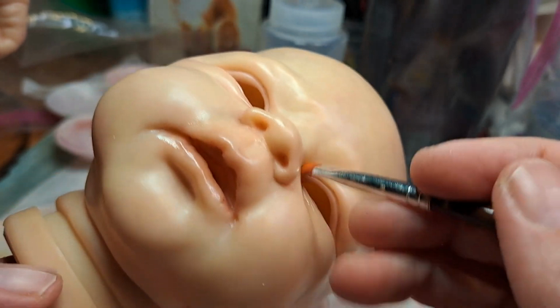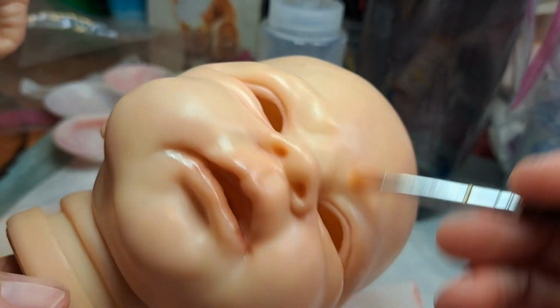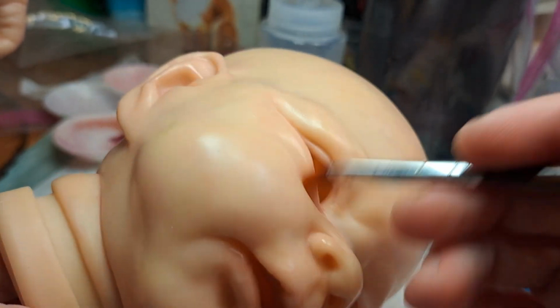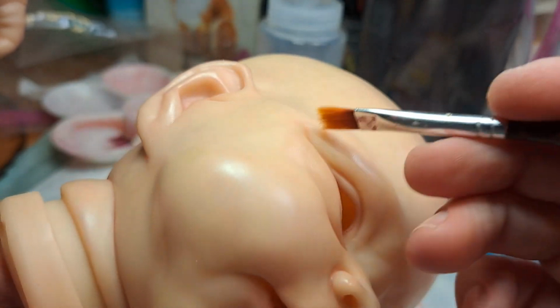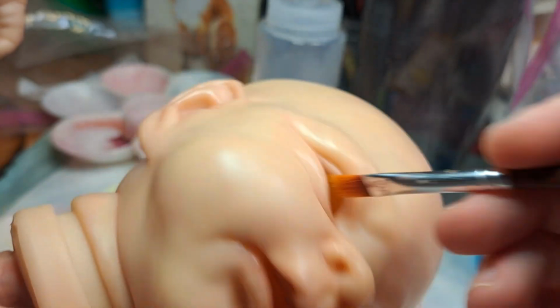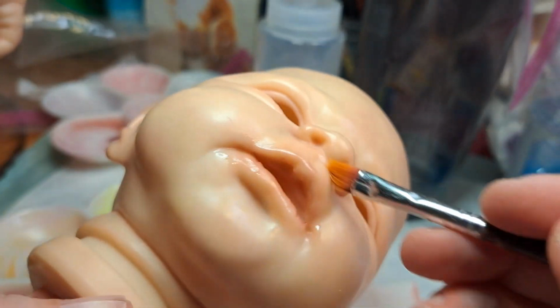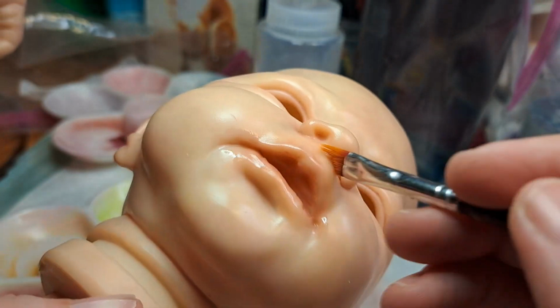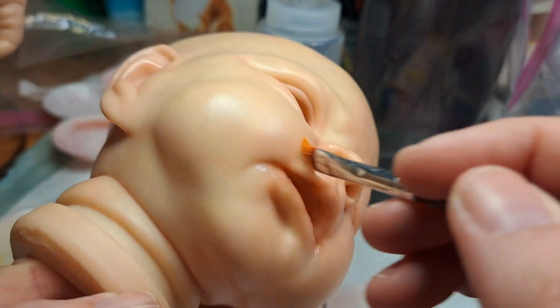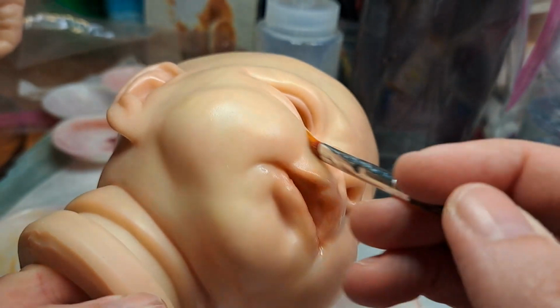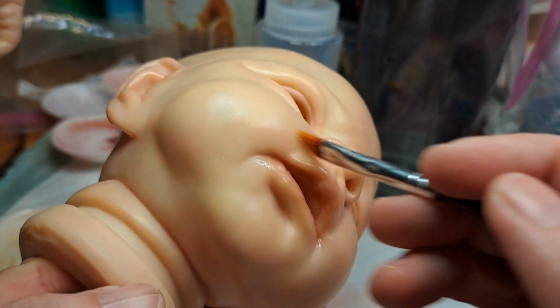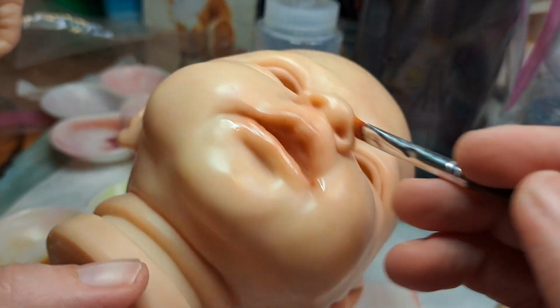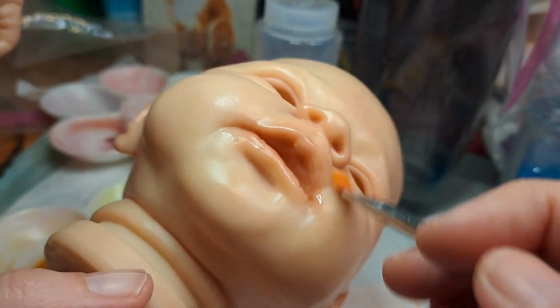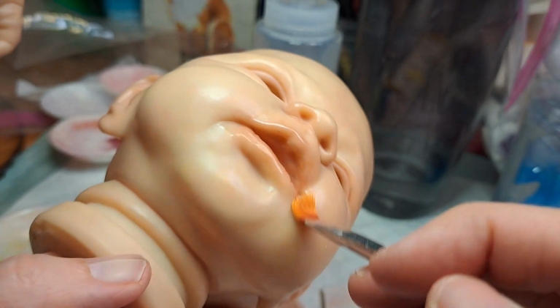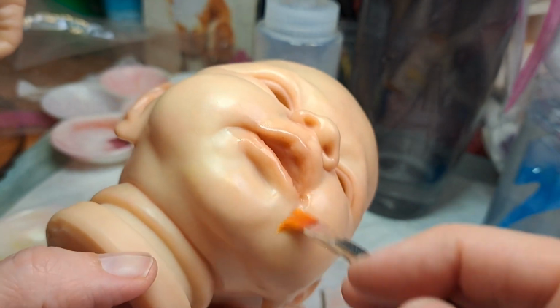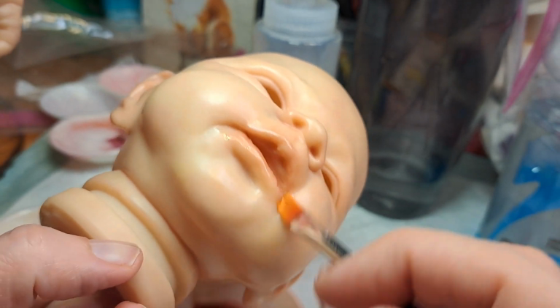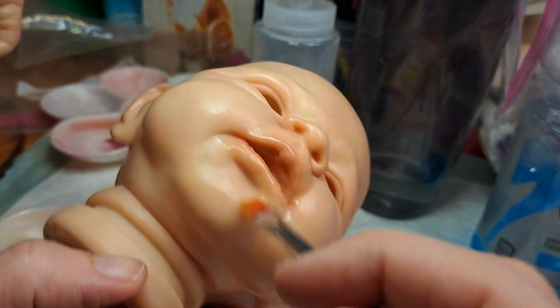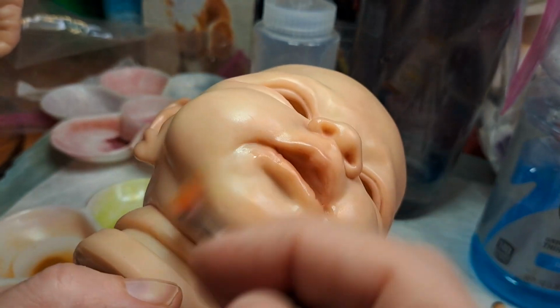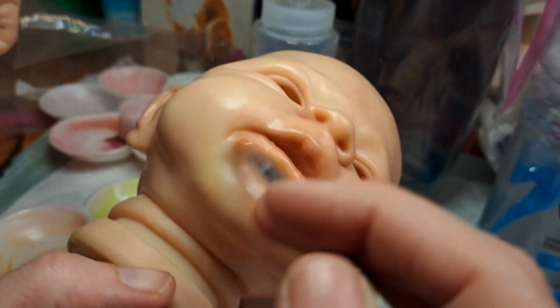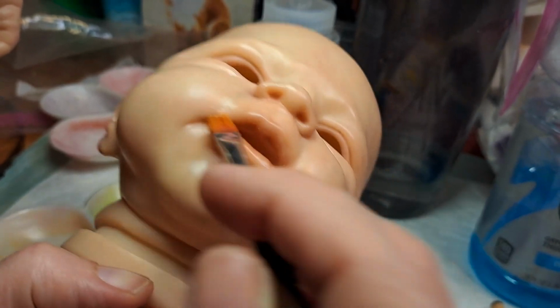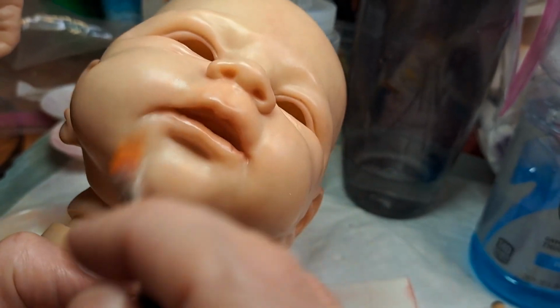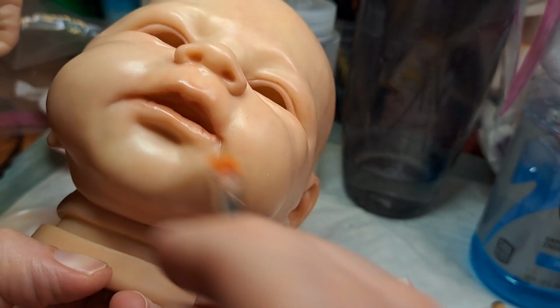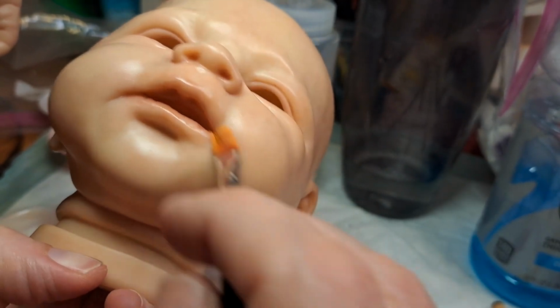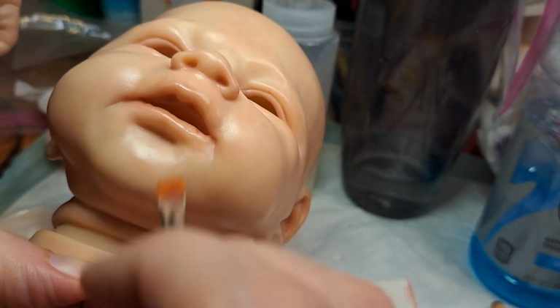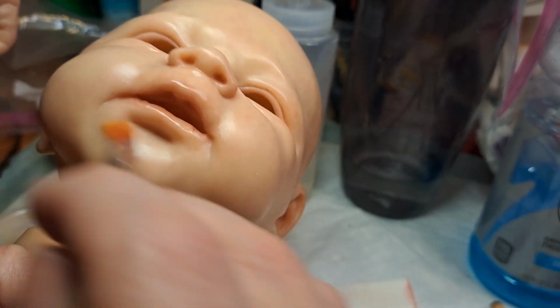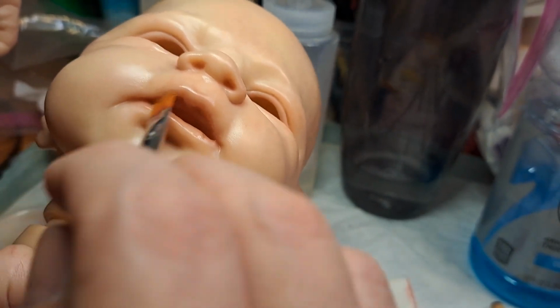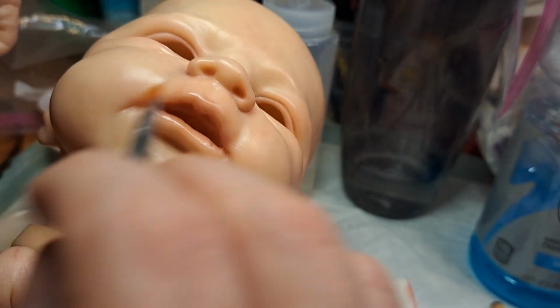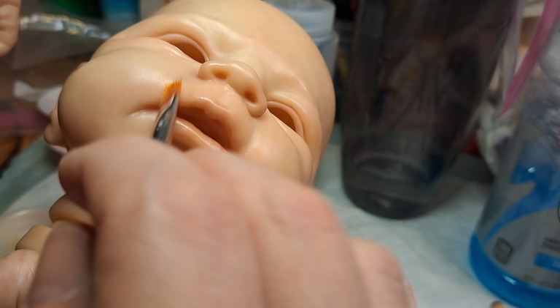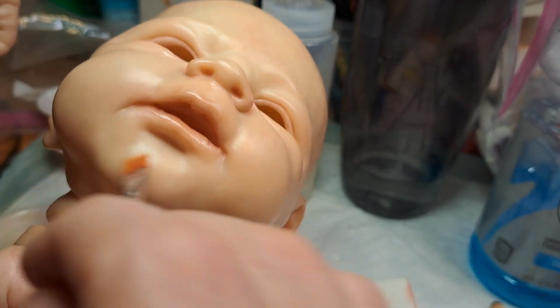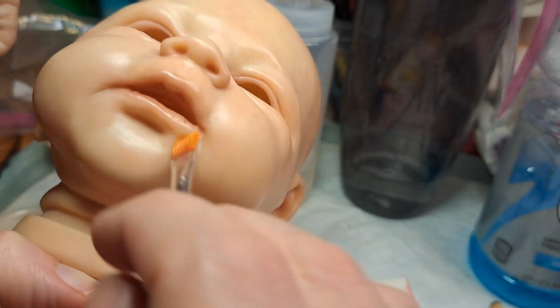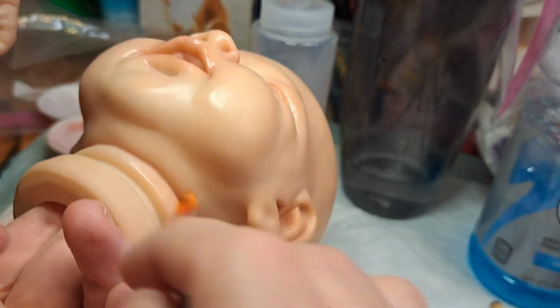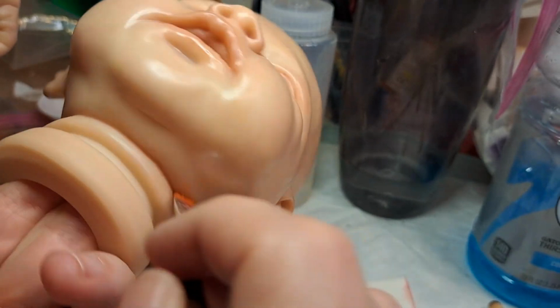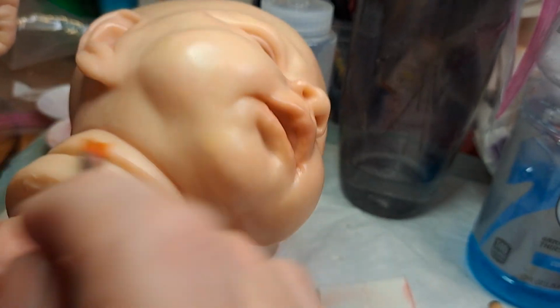Now I'm not doing inside the mouth — it's pretty brownish dark in there. I don't want it brown, I want it red, so I'm going to avoid the inside of the mouth.